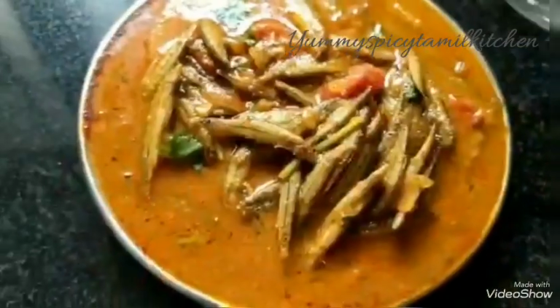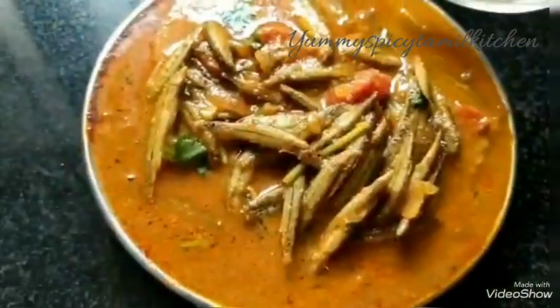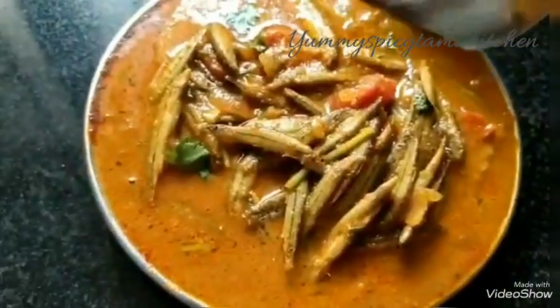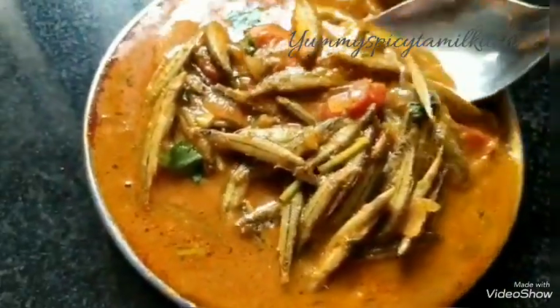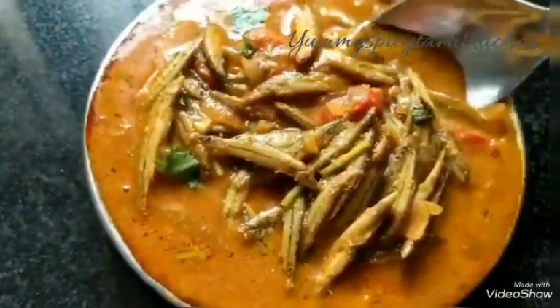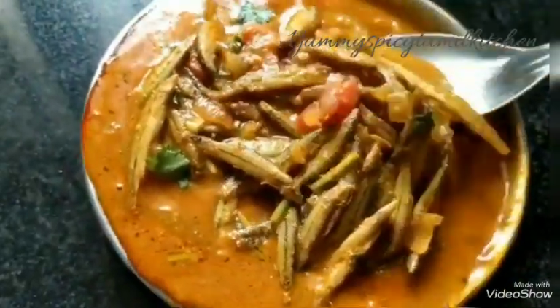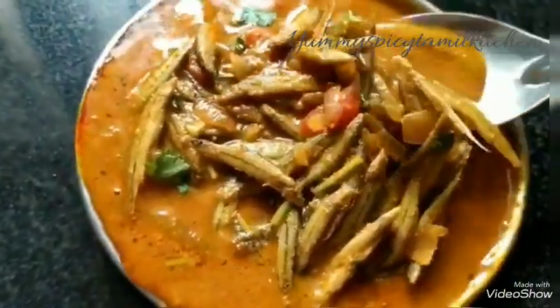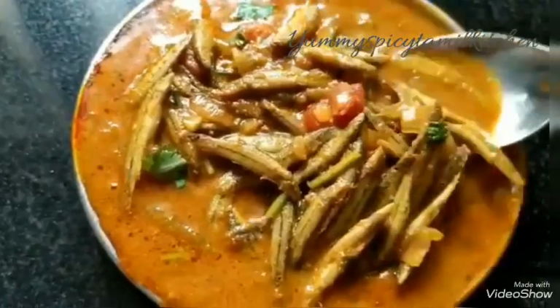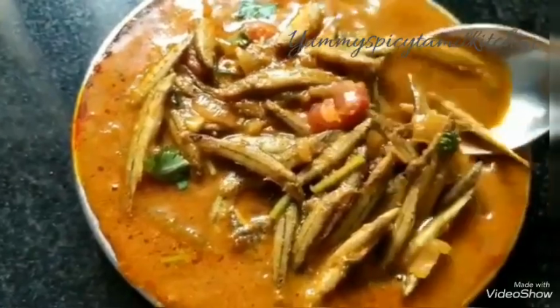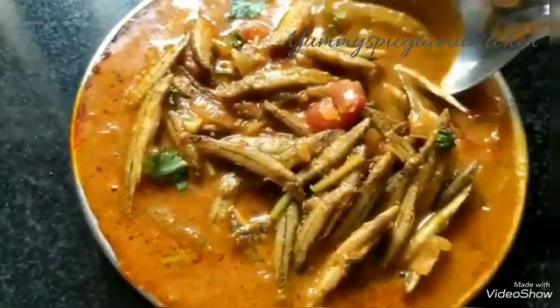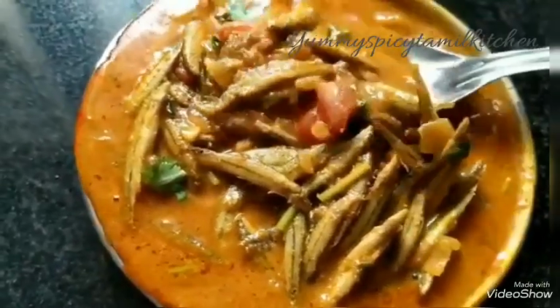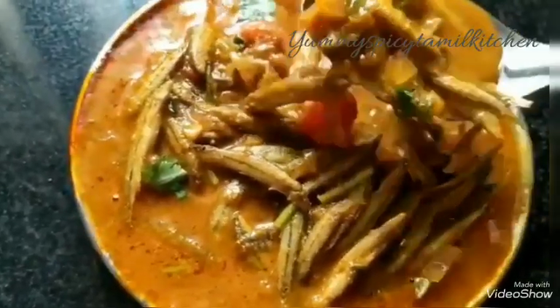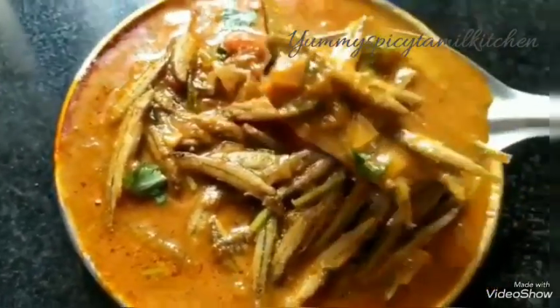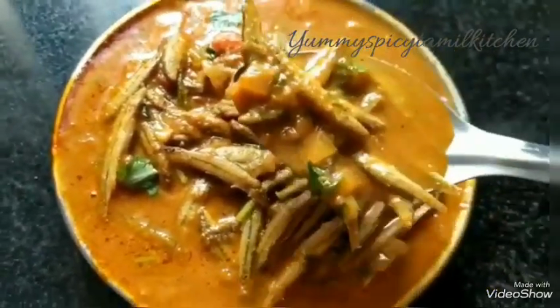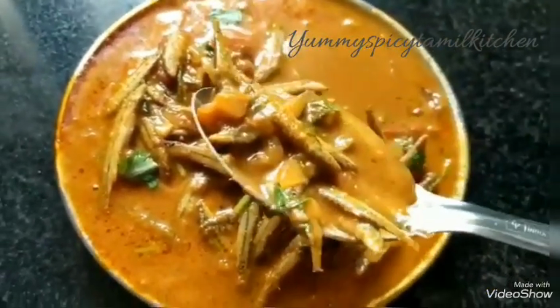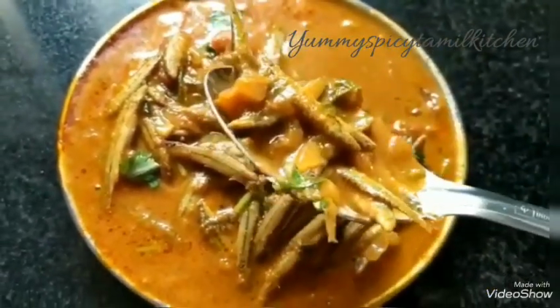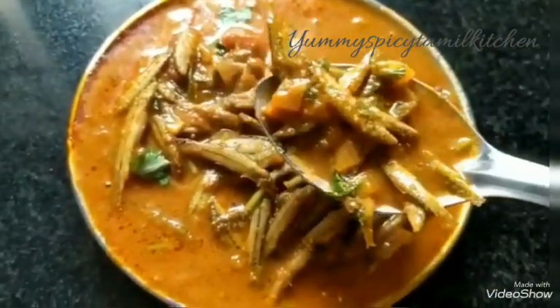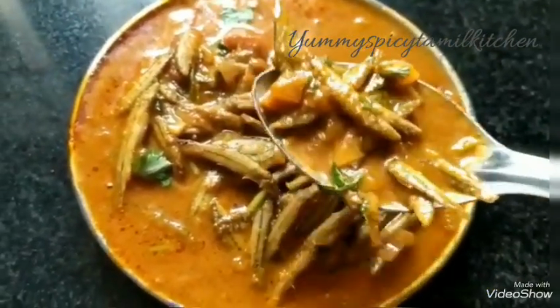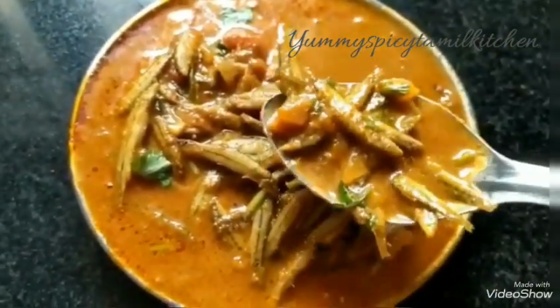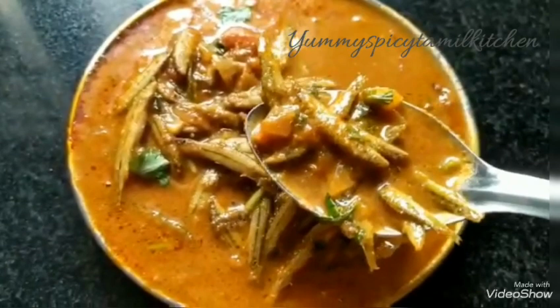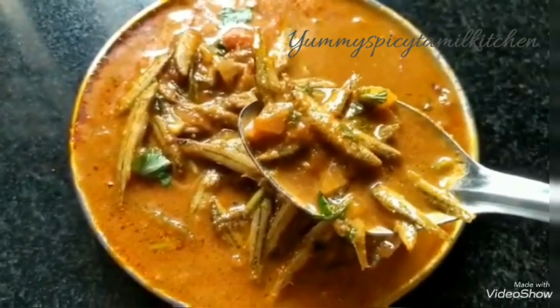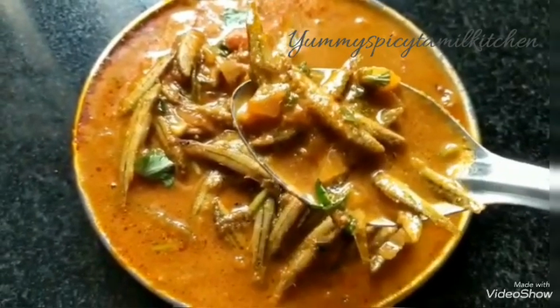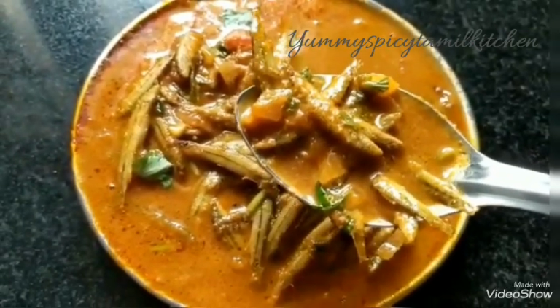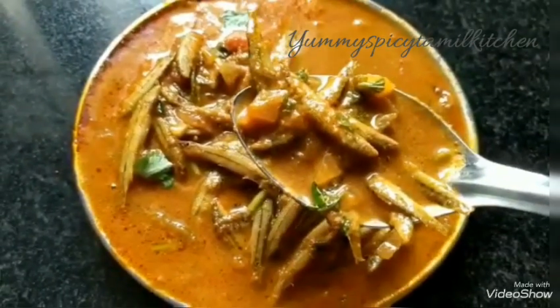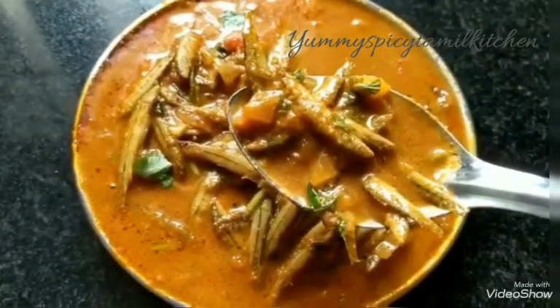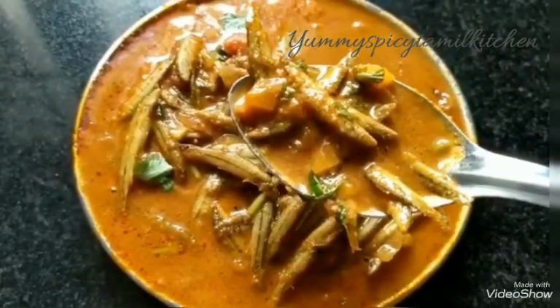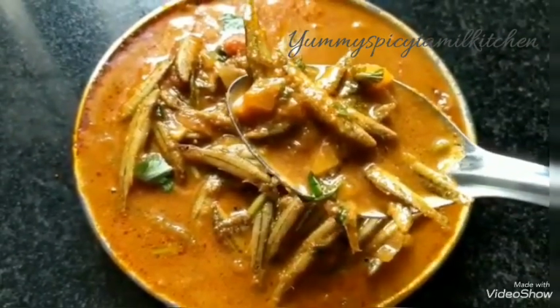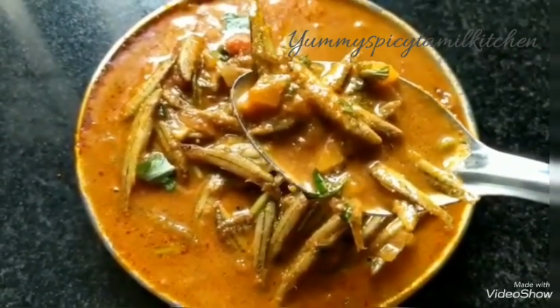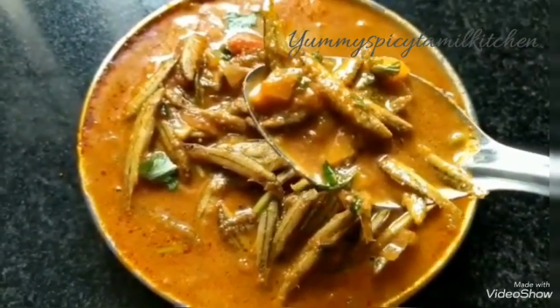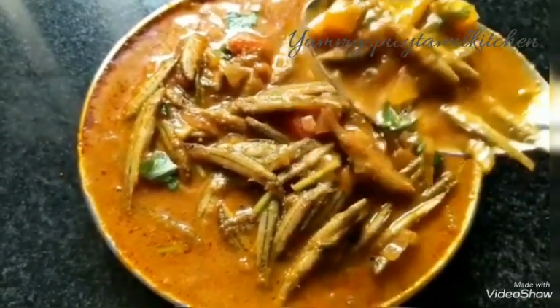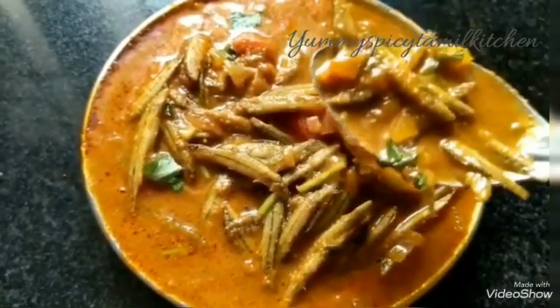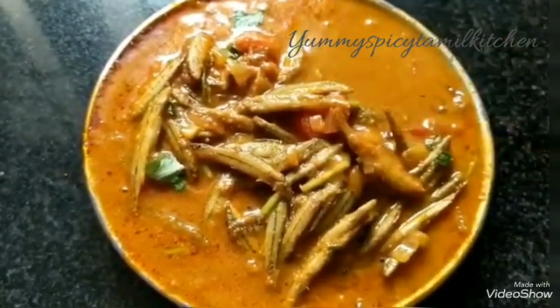This recipe is ready. If you want to subscribe, click on the bell icon, share, like and comment. Thank you!